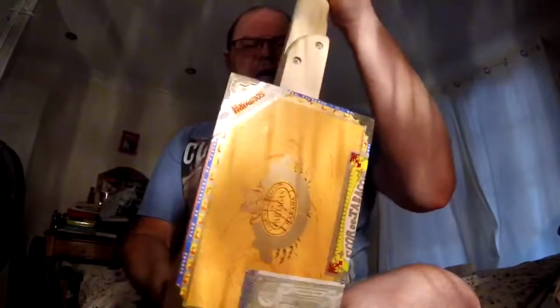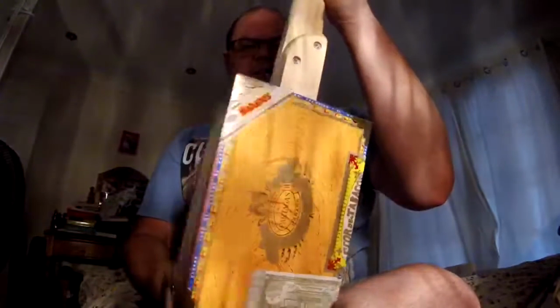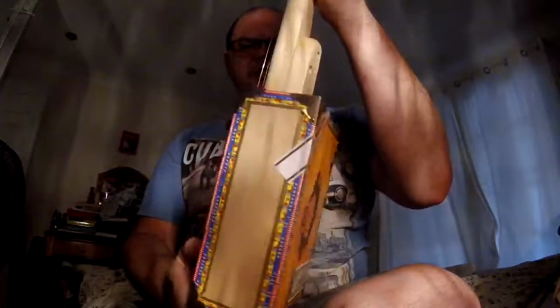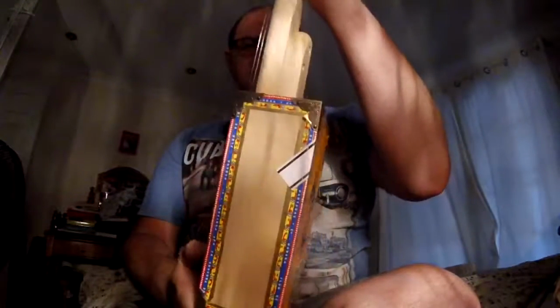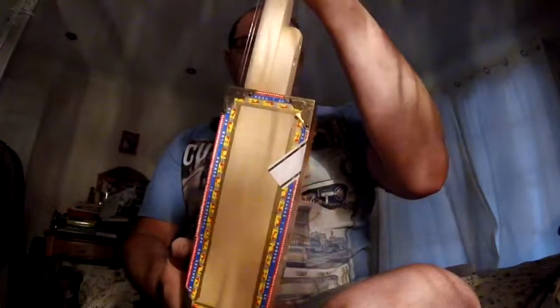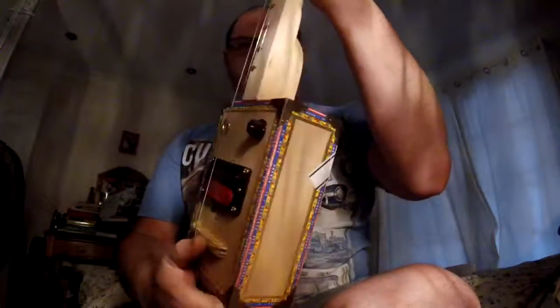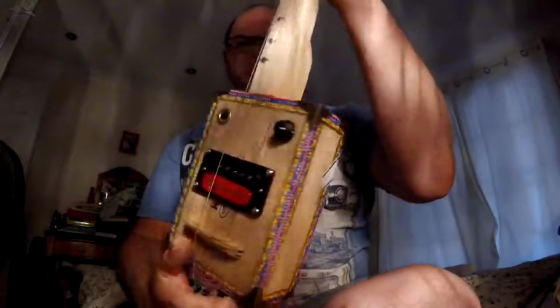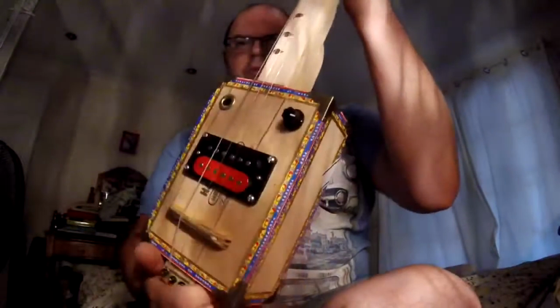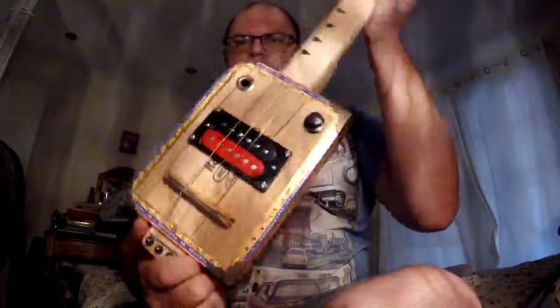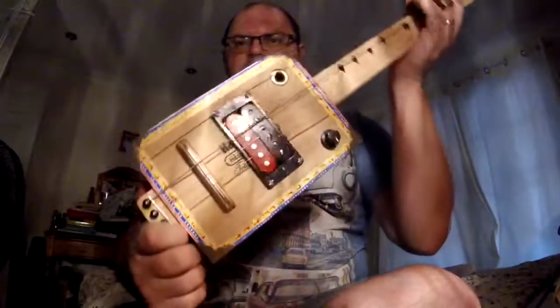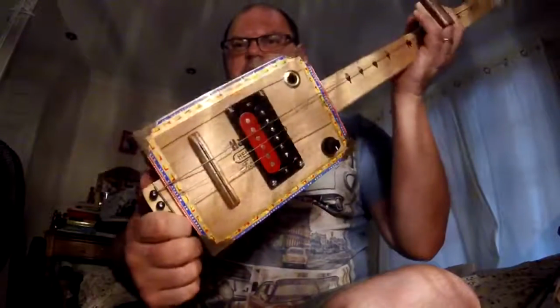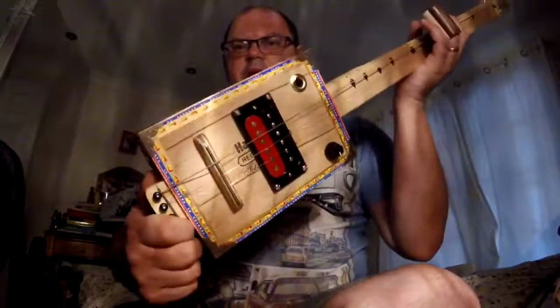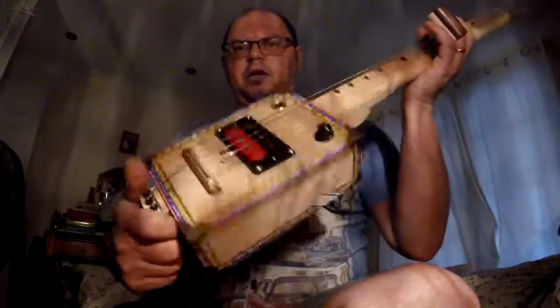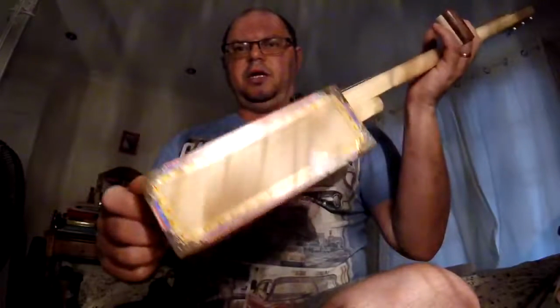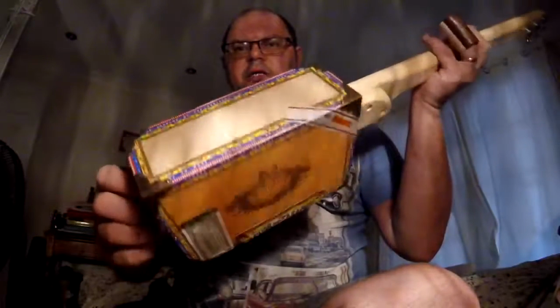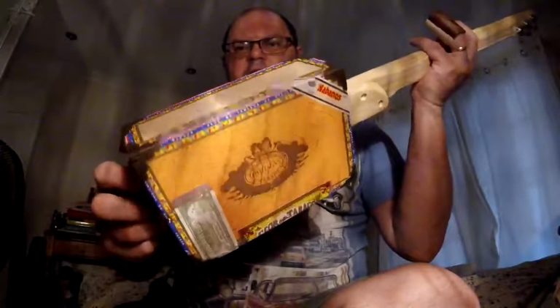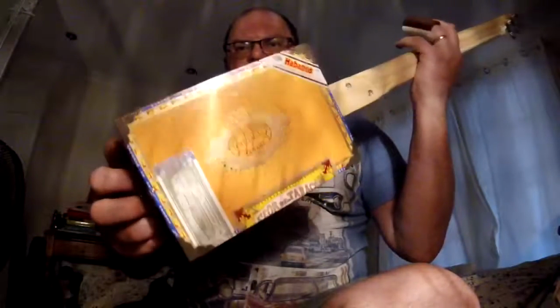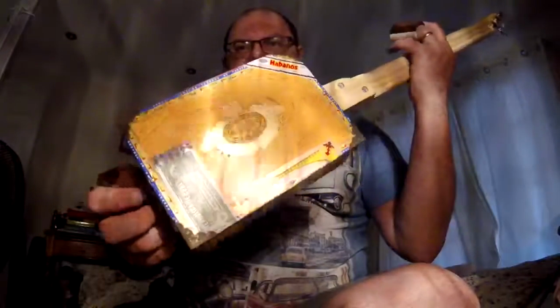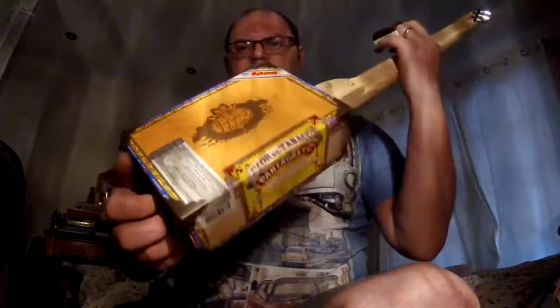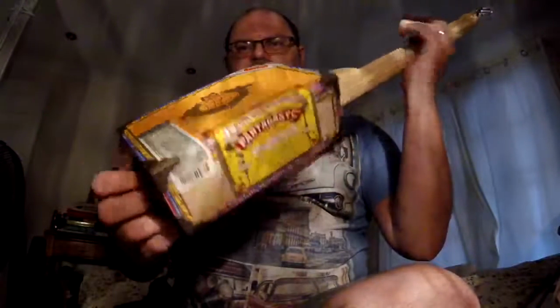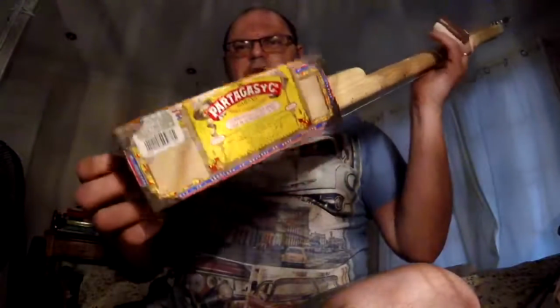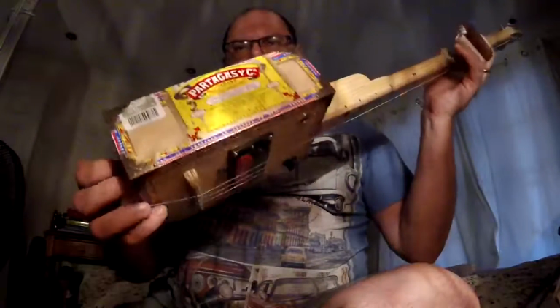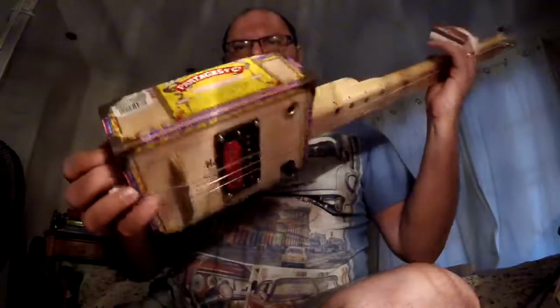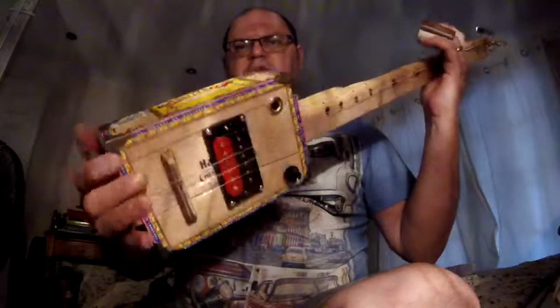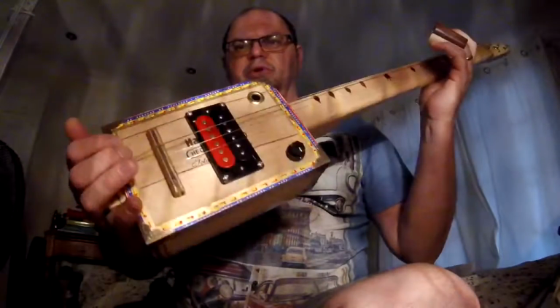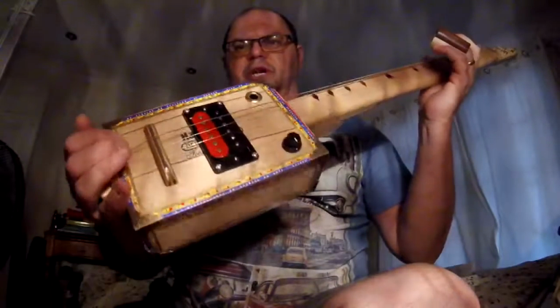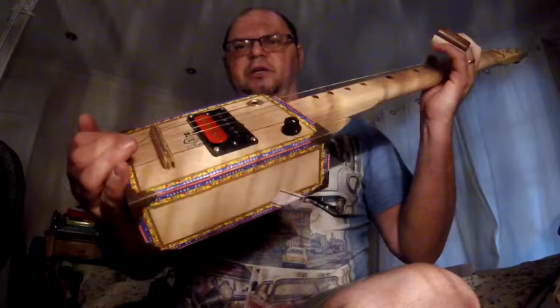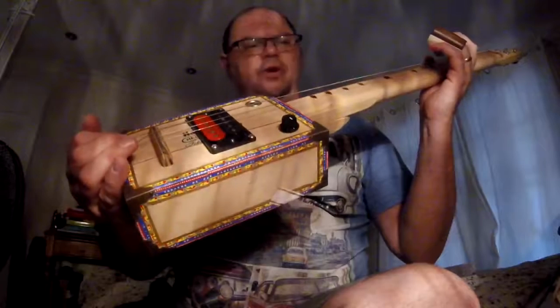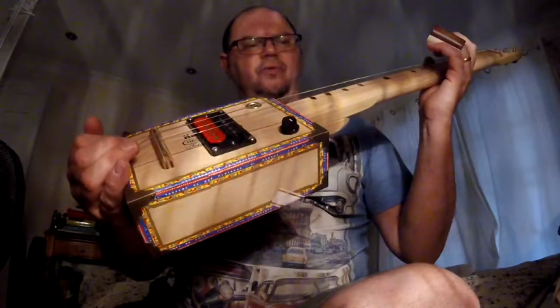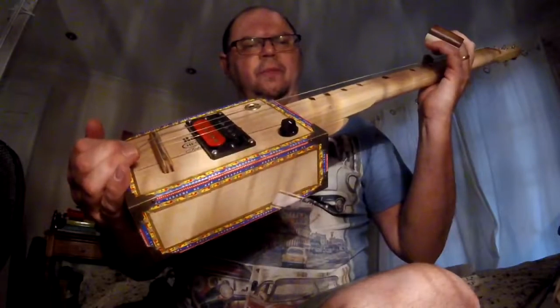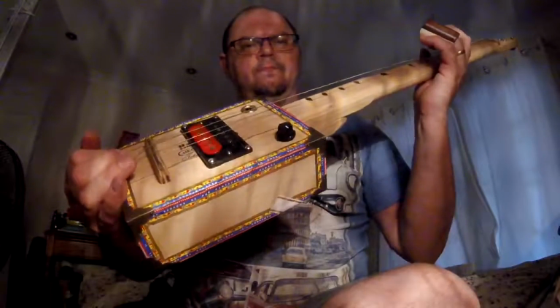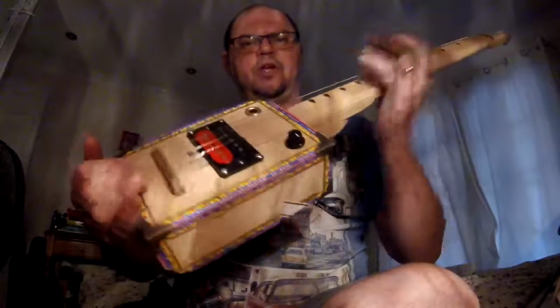It's a Partagas box with chamfered corners on all eight corners, and it actually sounds really really nice — quite jazzy and bluesy actually. Very cool. Thank you.